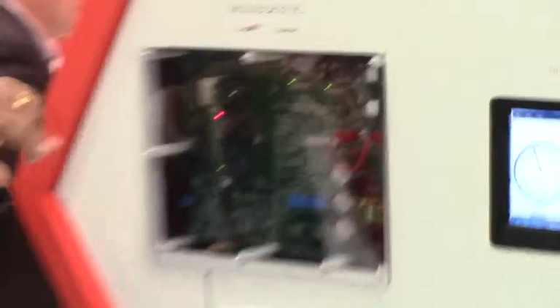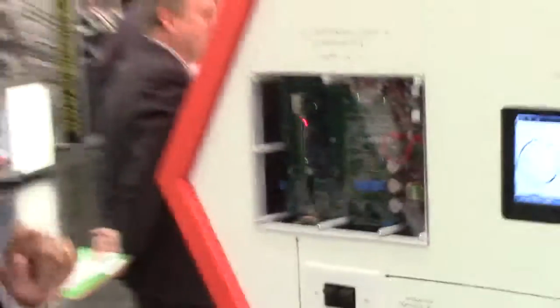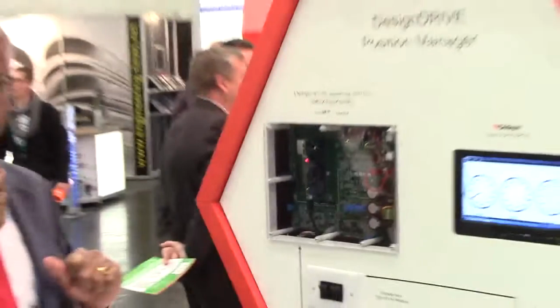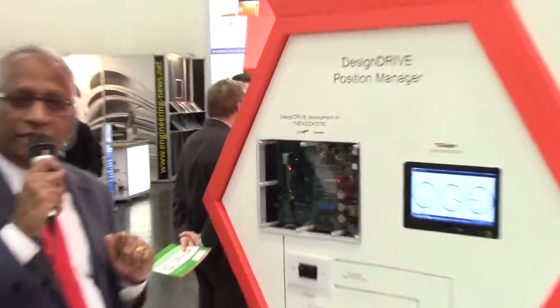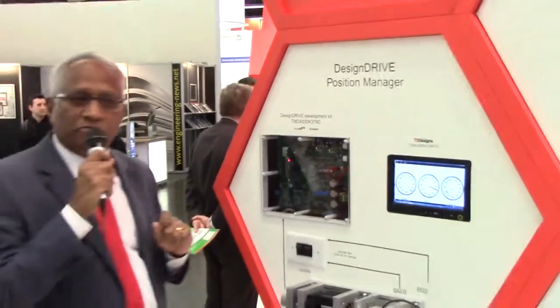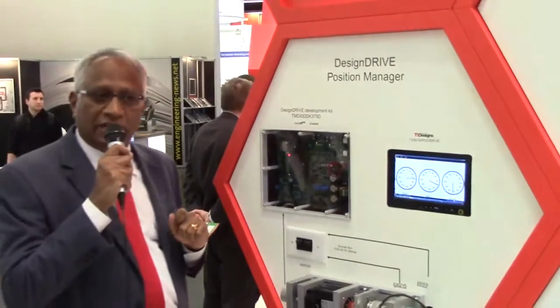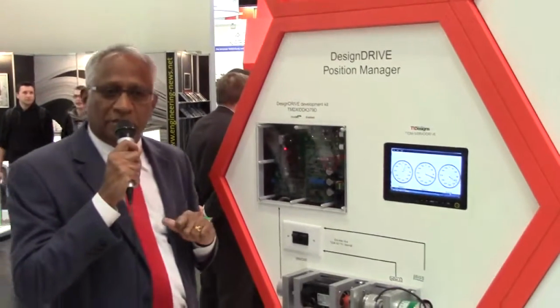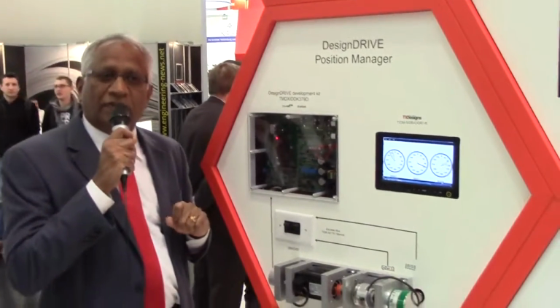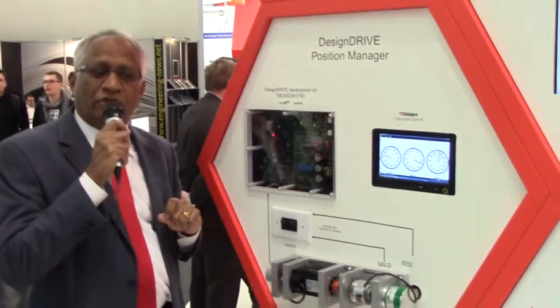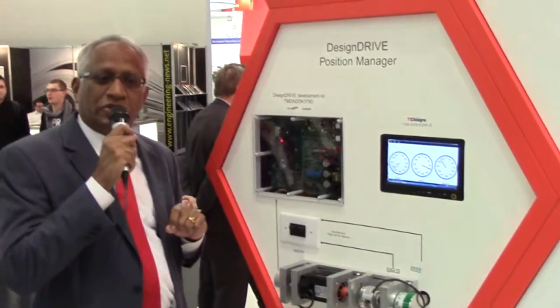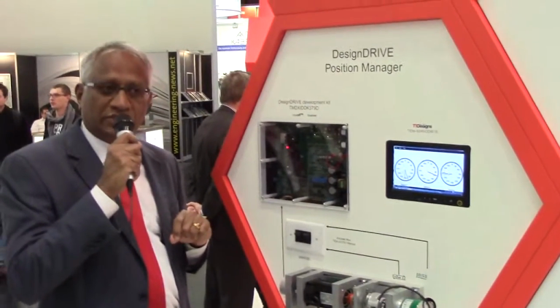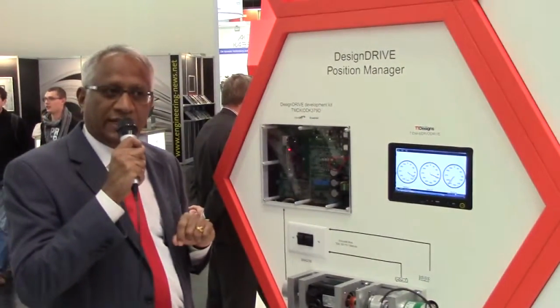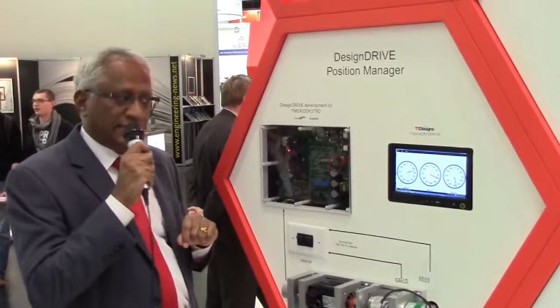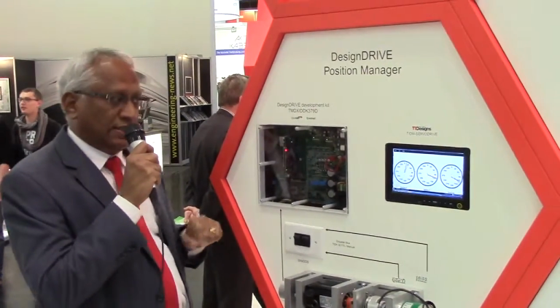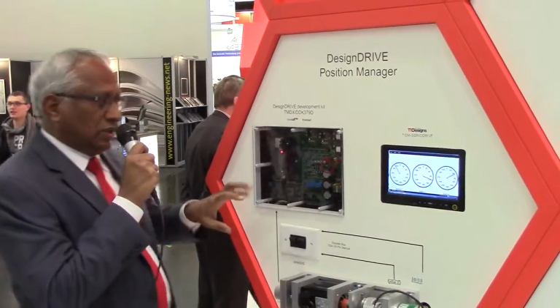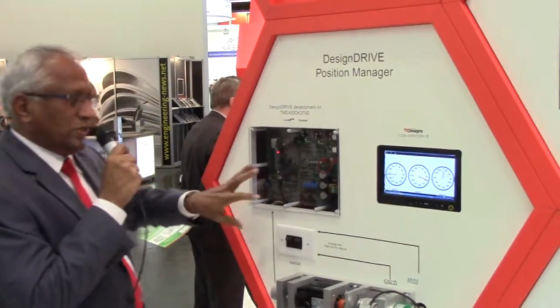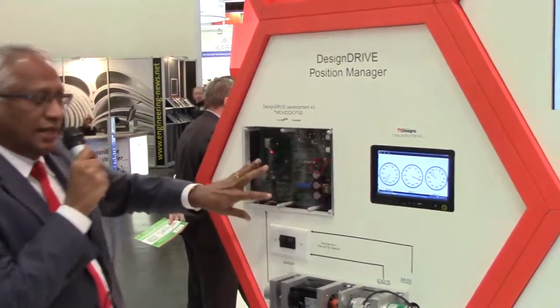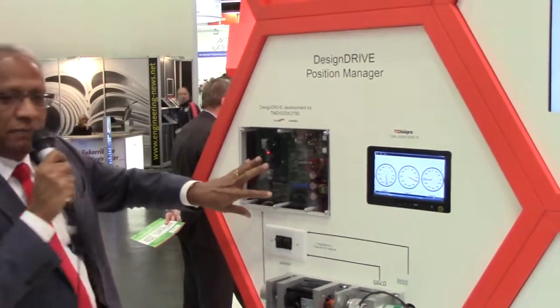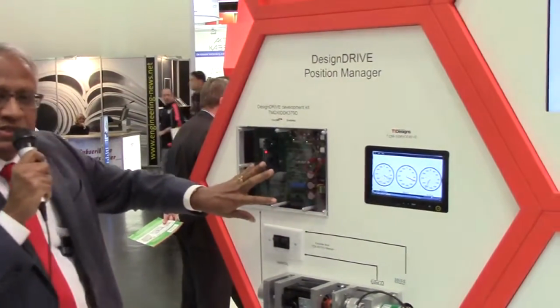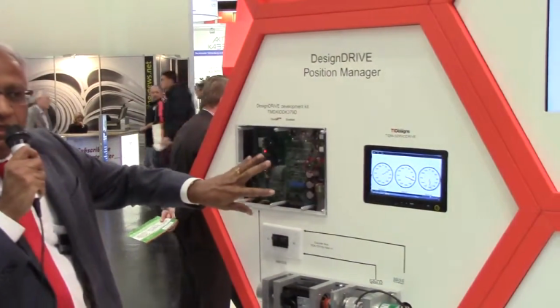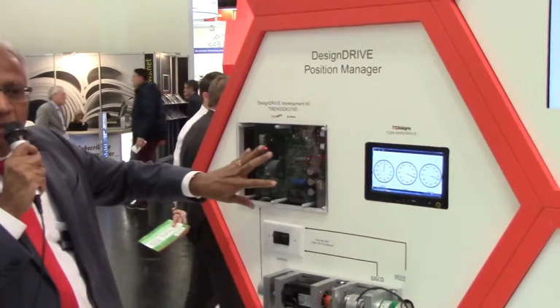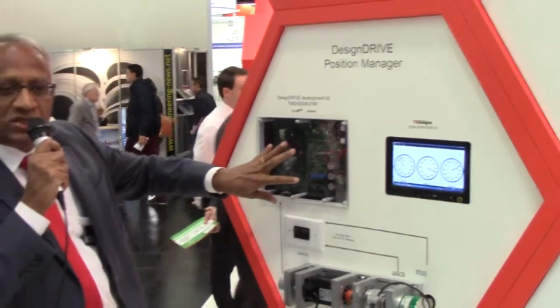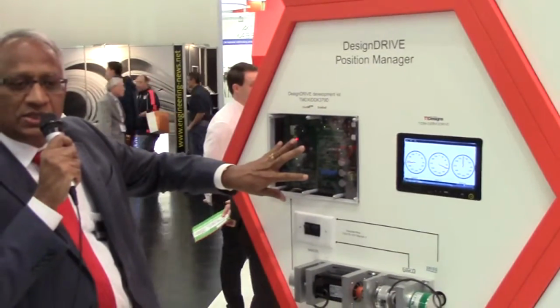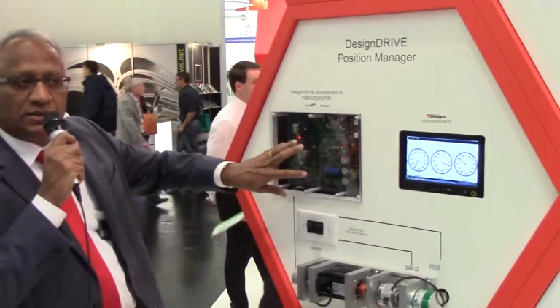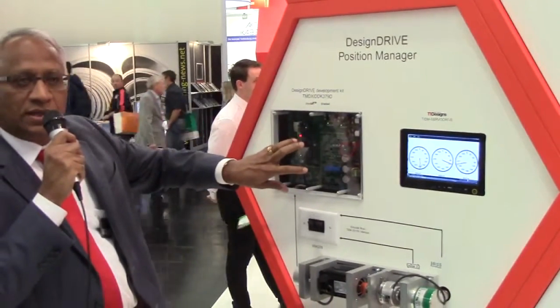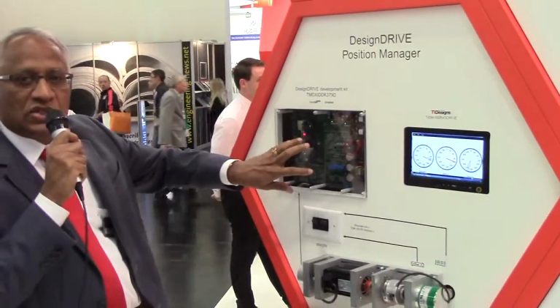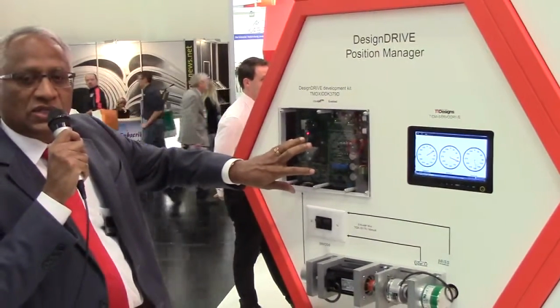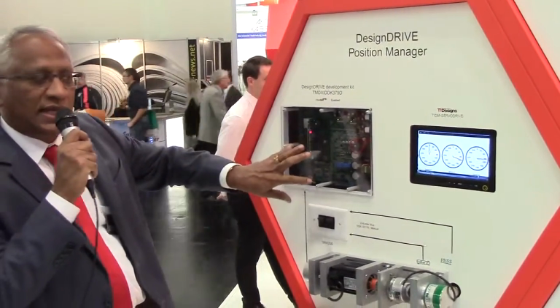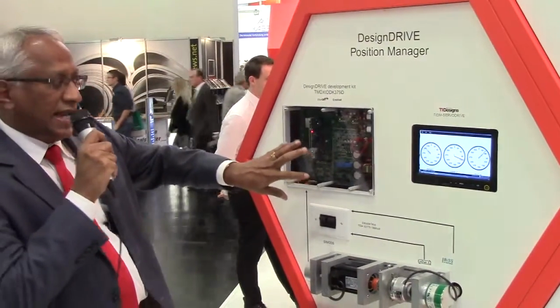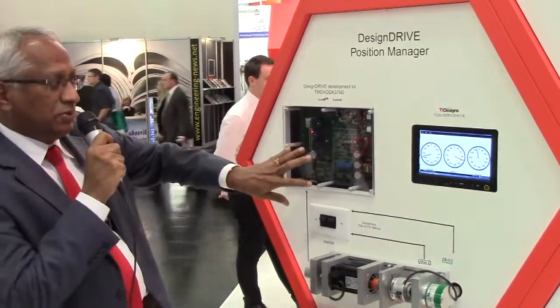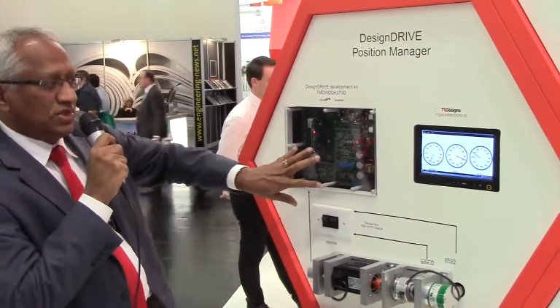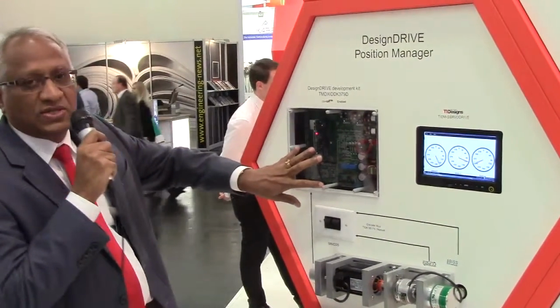It's a design drive development platform for servo drives, which encompasses the power stage, current sensing, and position sensing.